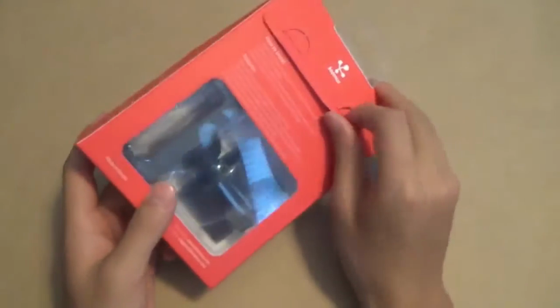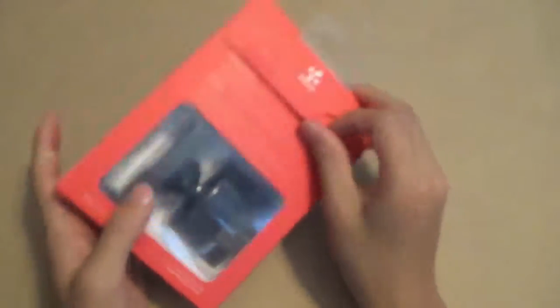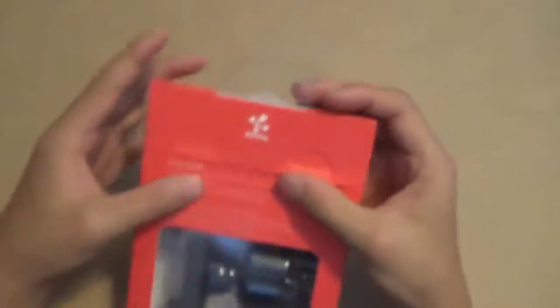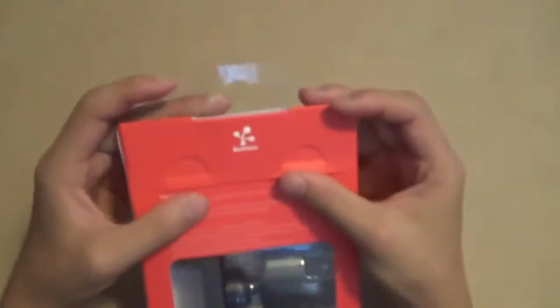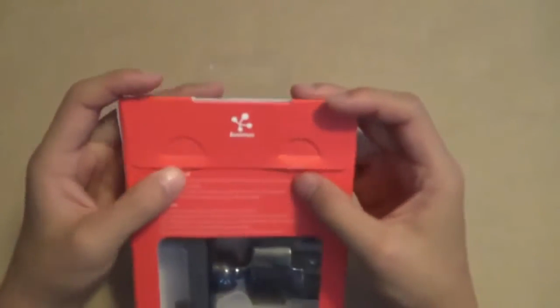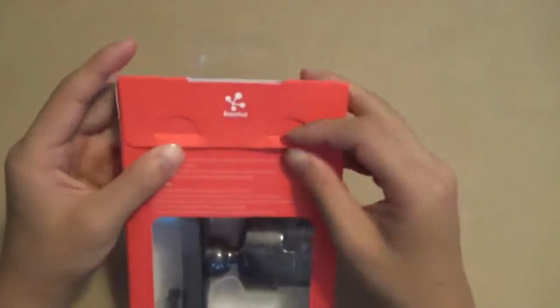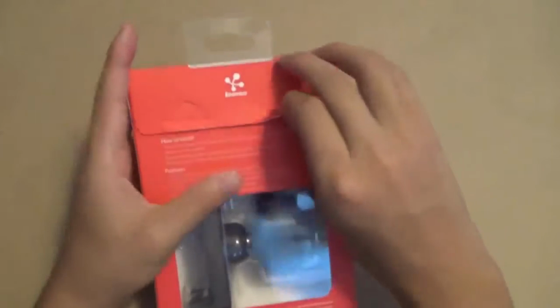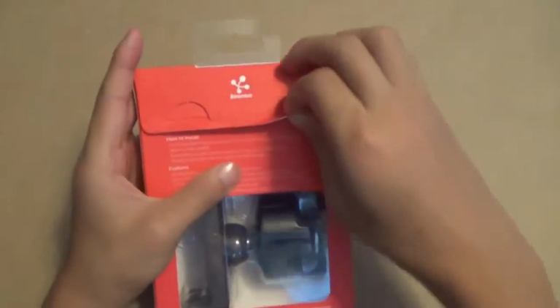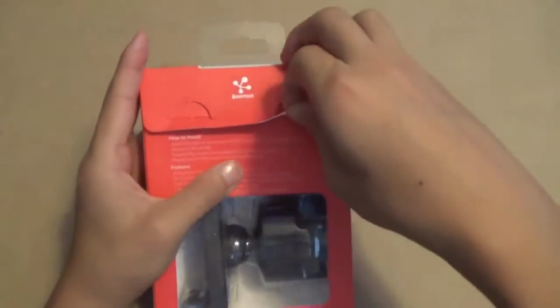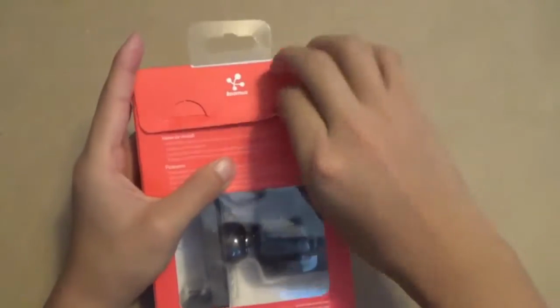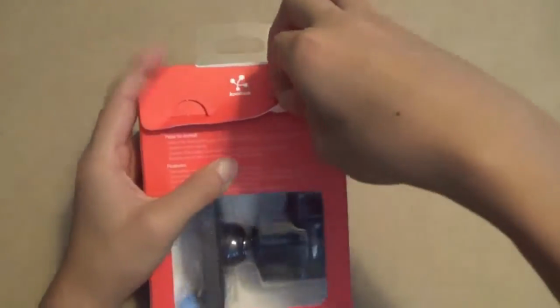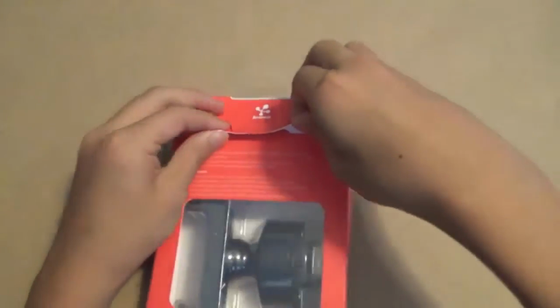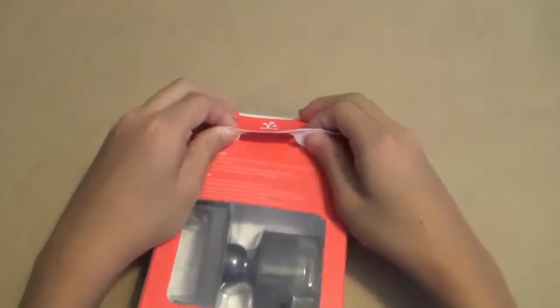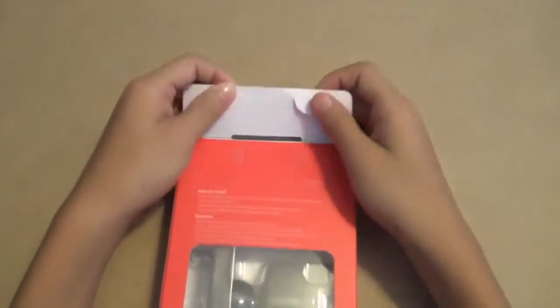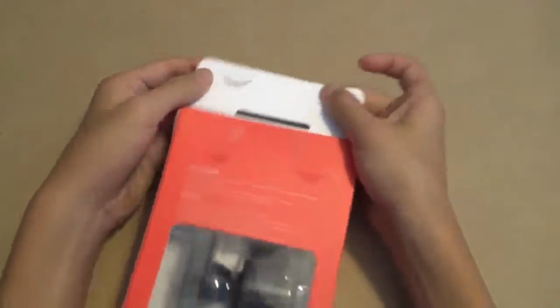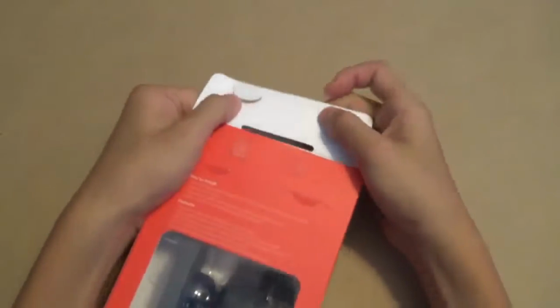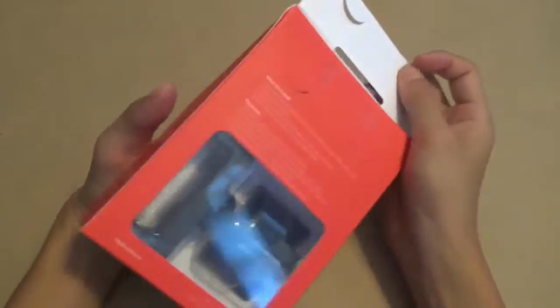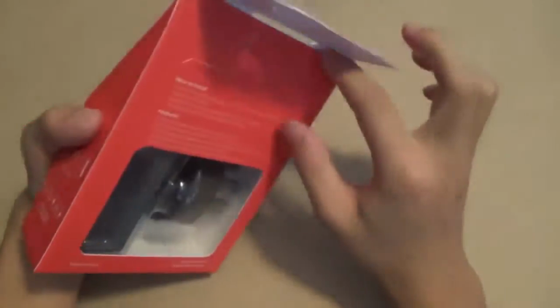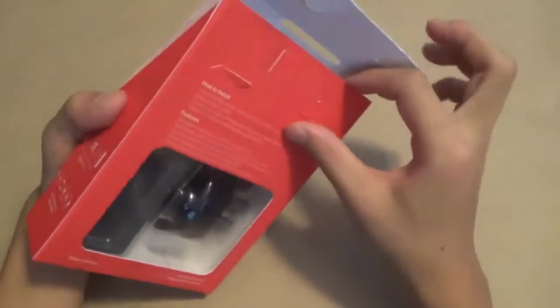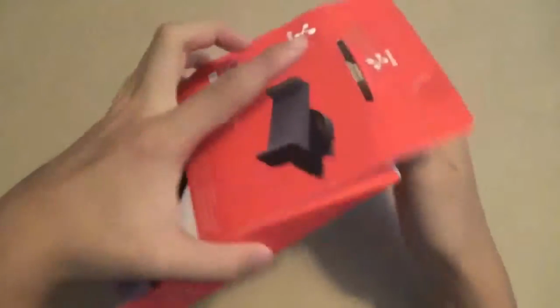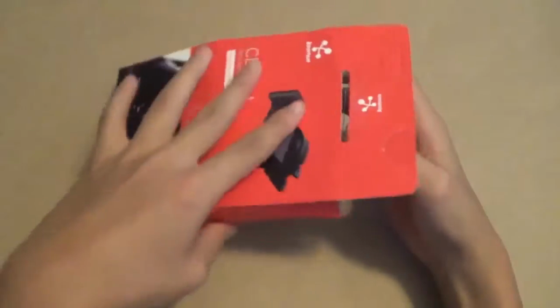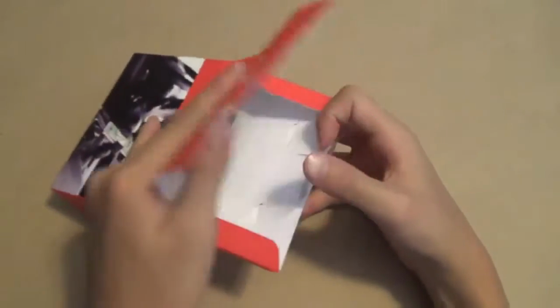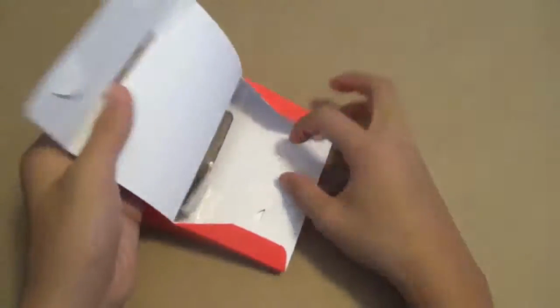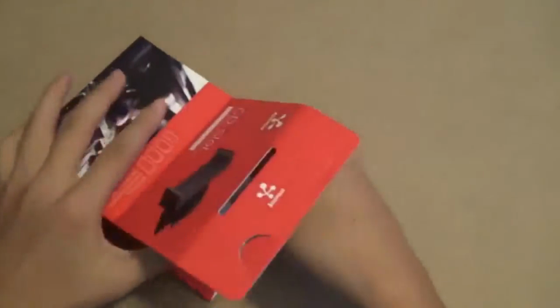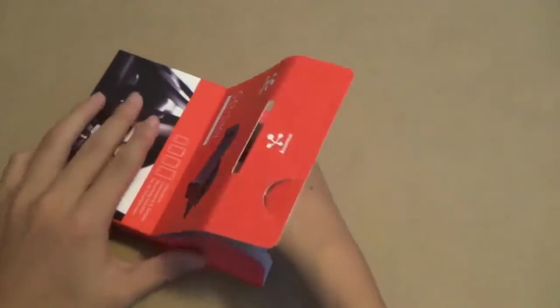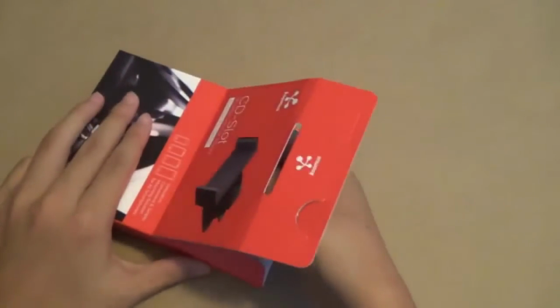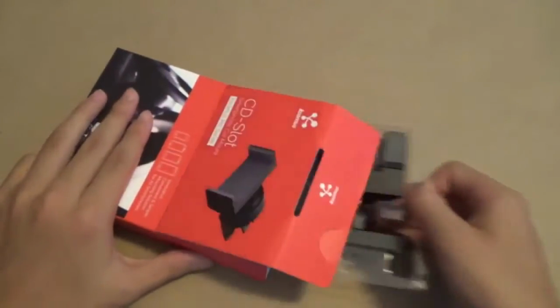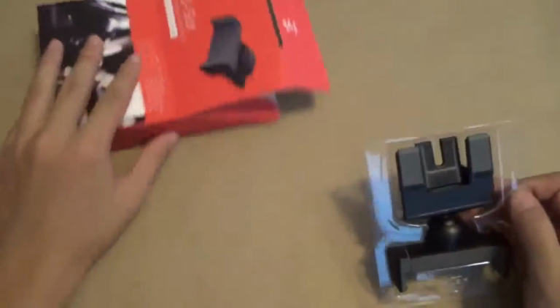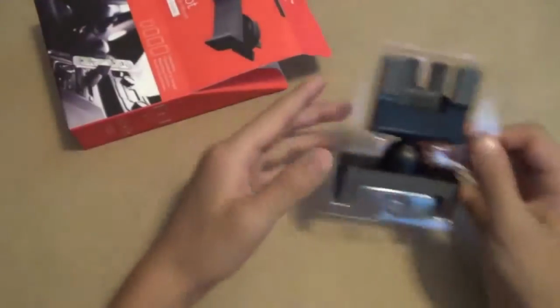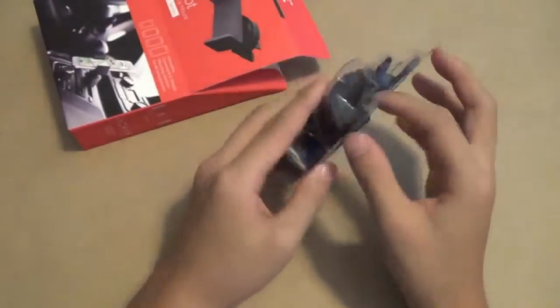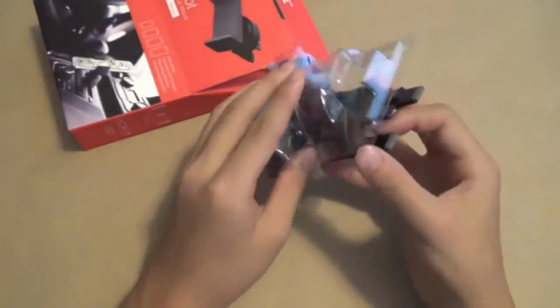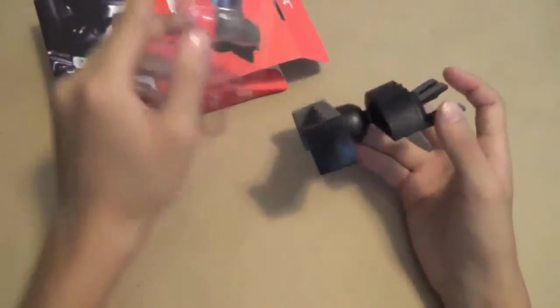We're just going to be opening up this box. Pretty nice packaging — looks a lot like the Bike Pro. And here's the product.